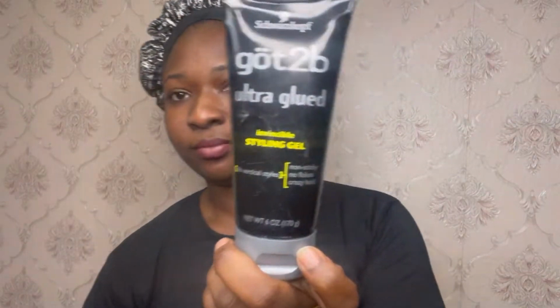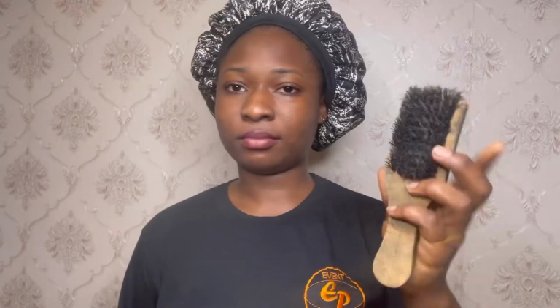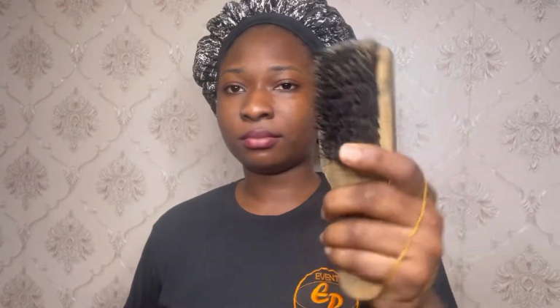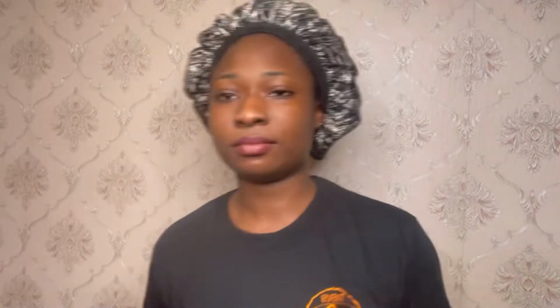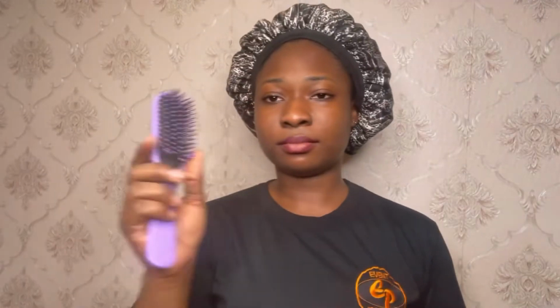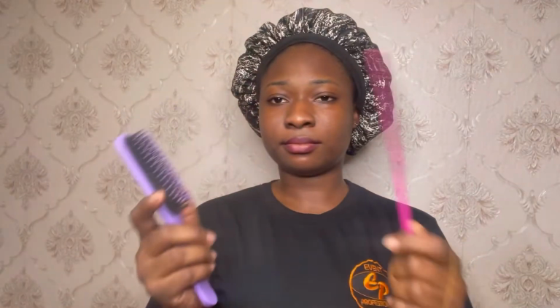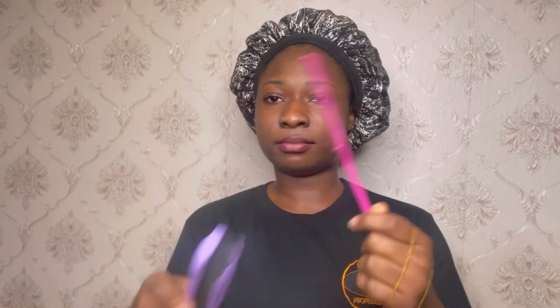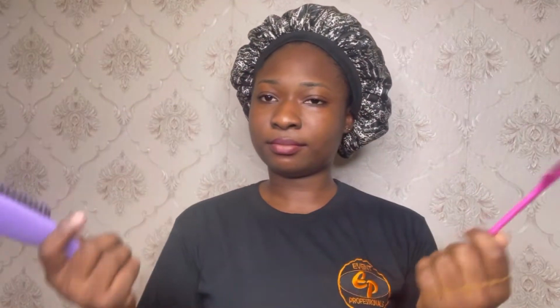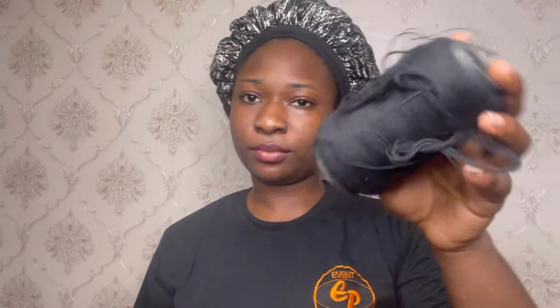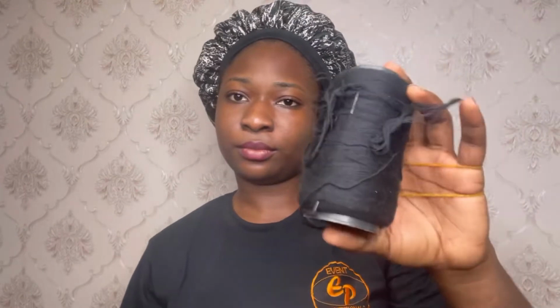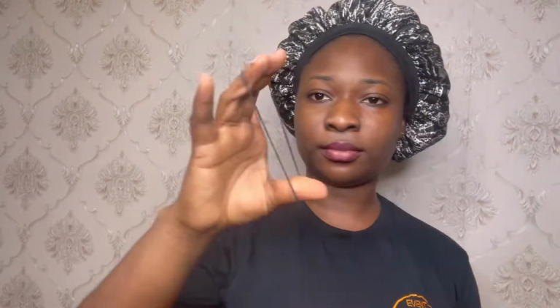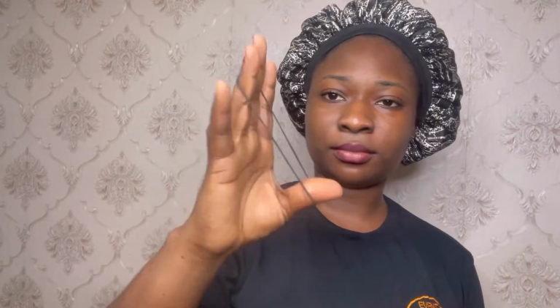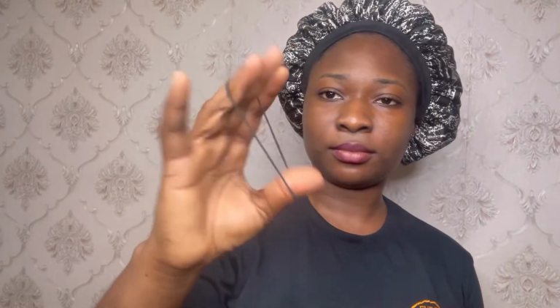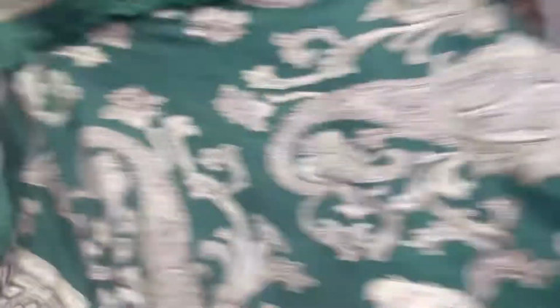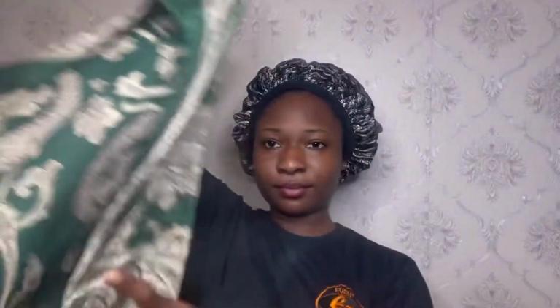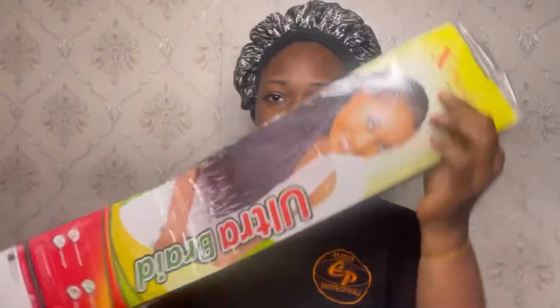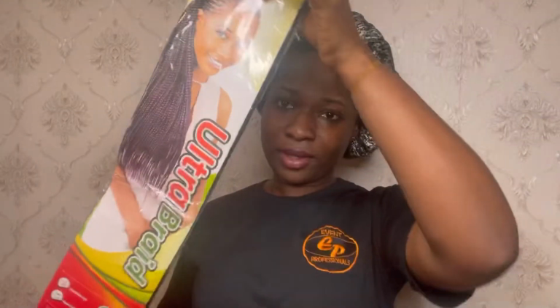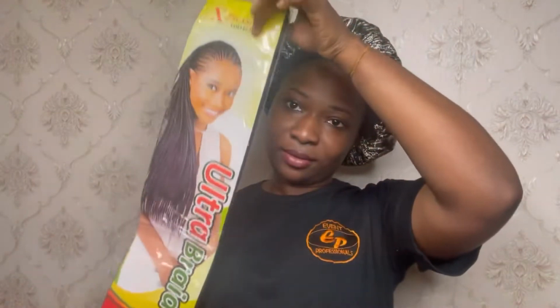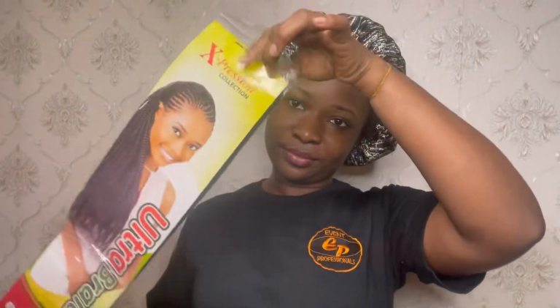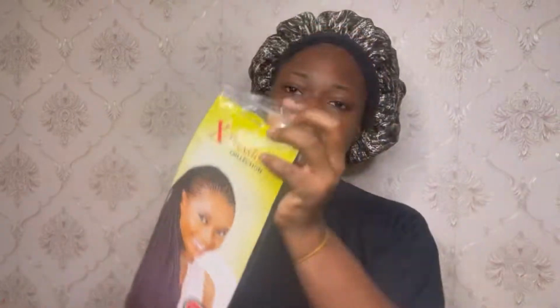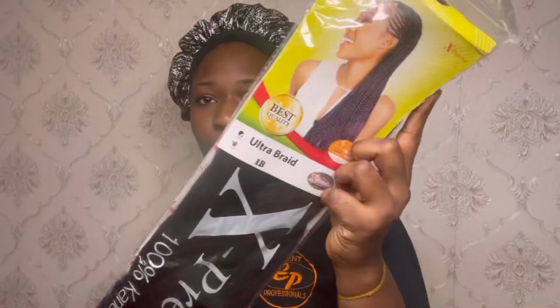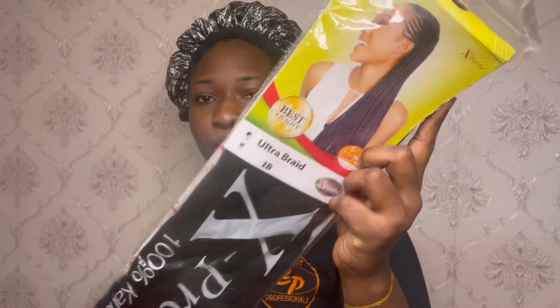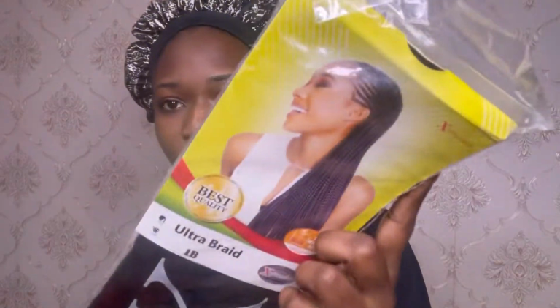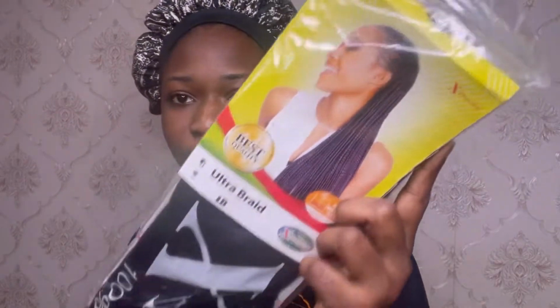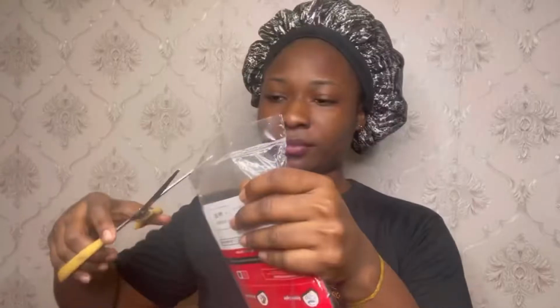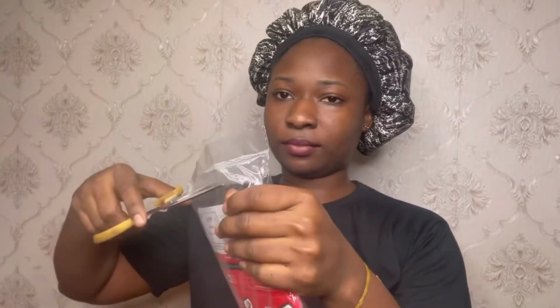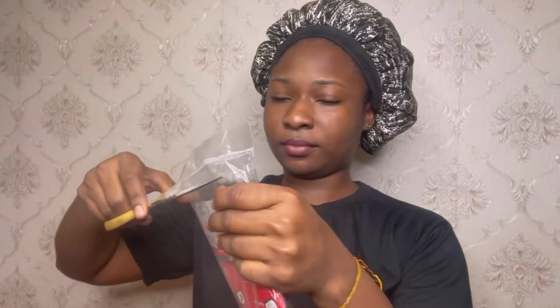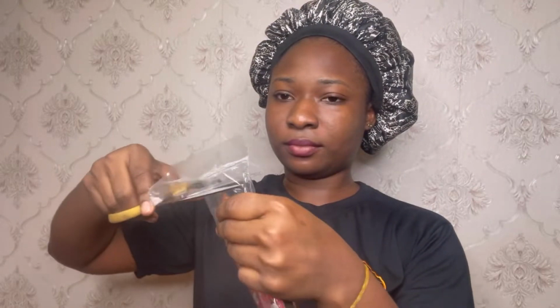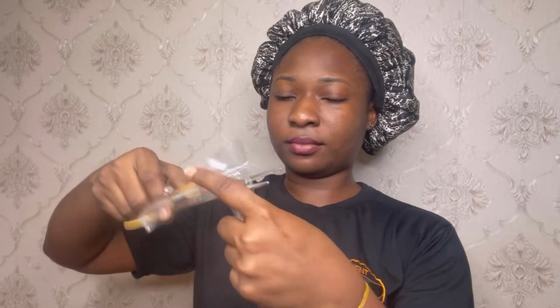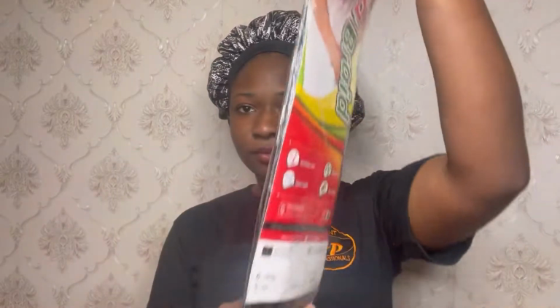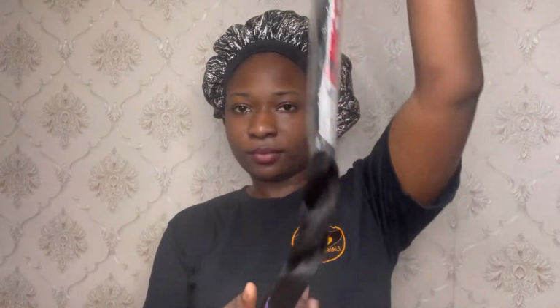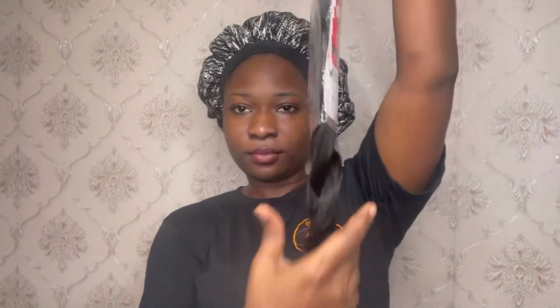I'll also be using a man brush, a denman brush, a tail comb, needle and thread, an elastic band, a scarf, and Expression braiding hair in color 1B. I also used some pebbles, happy stones, and a glue, but those will be shown later.